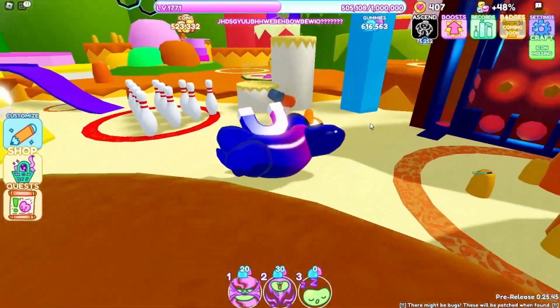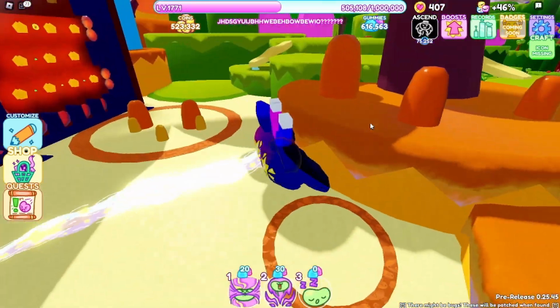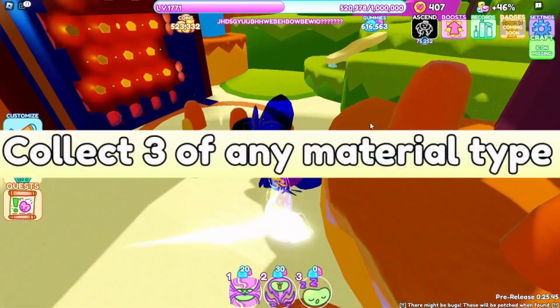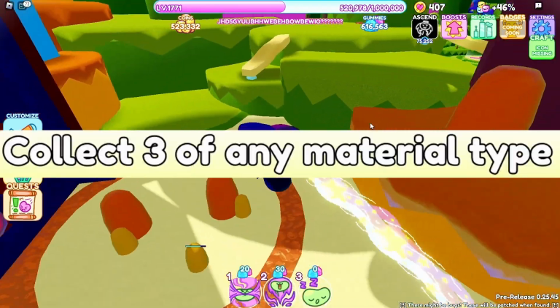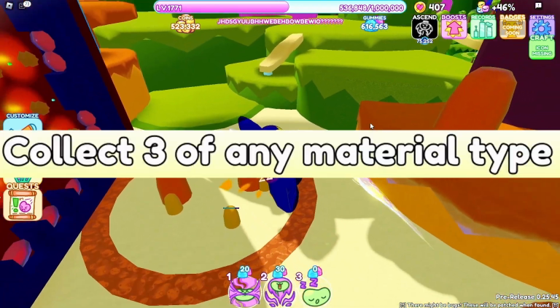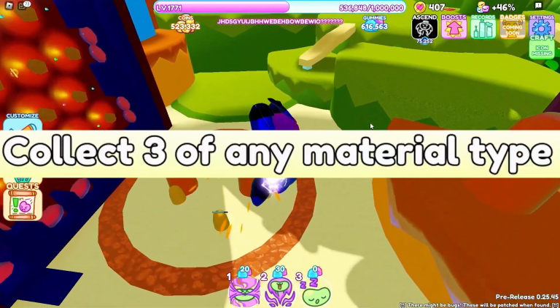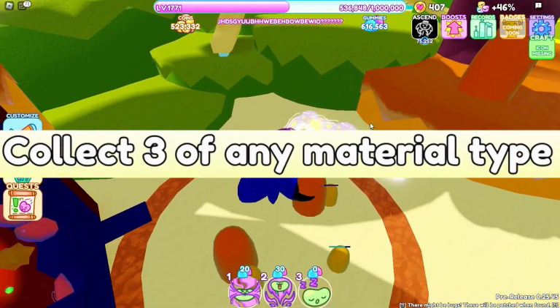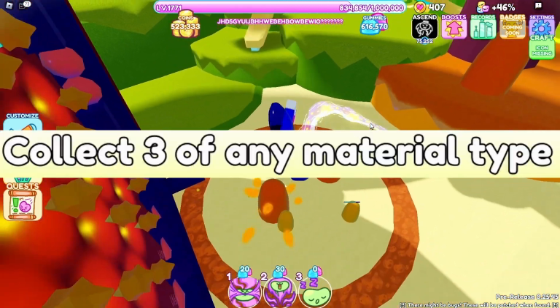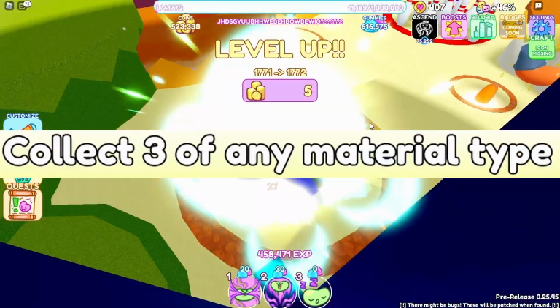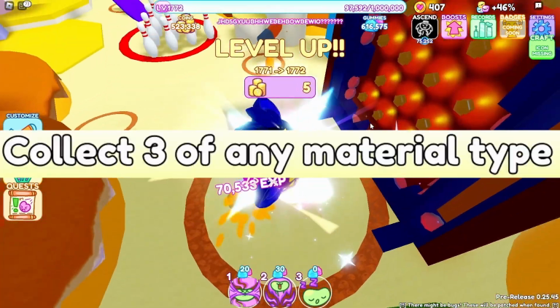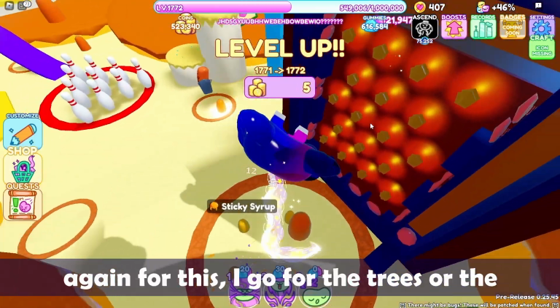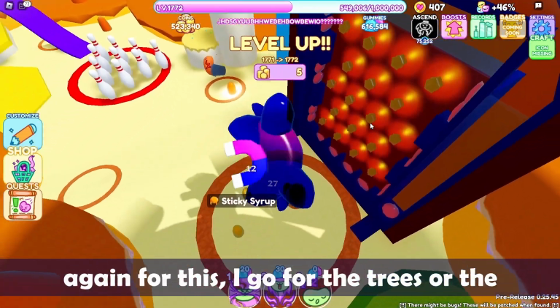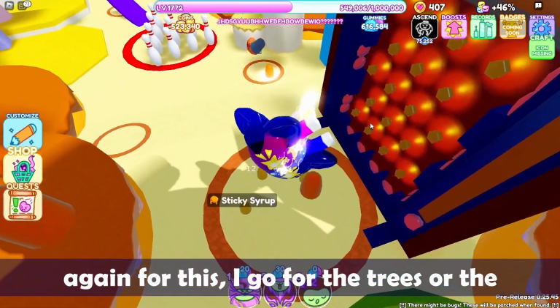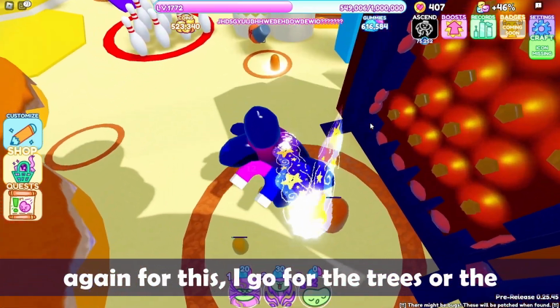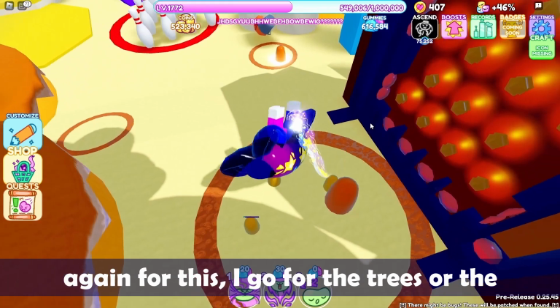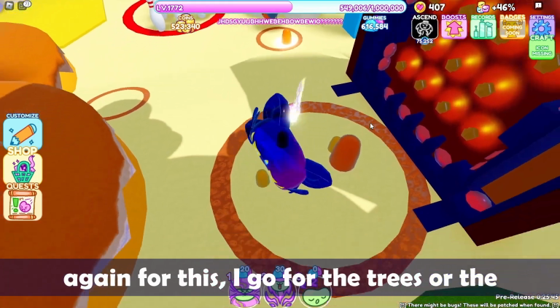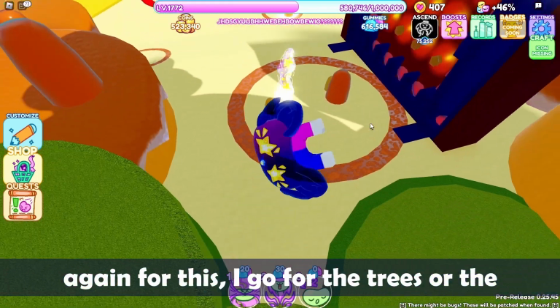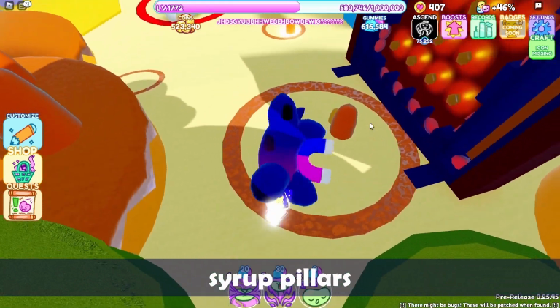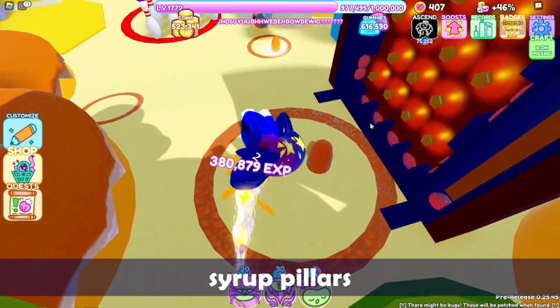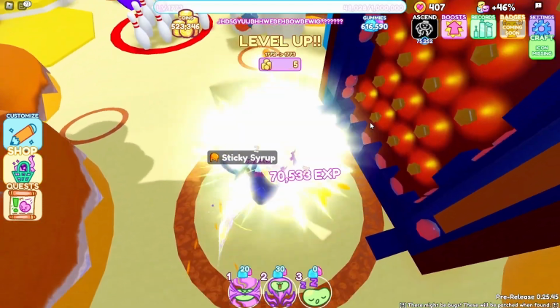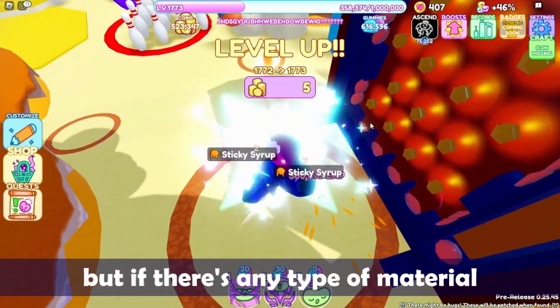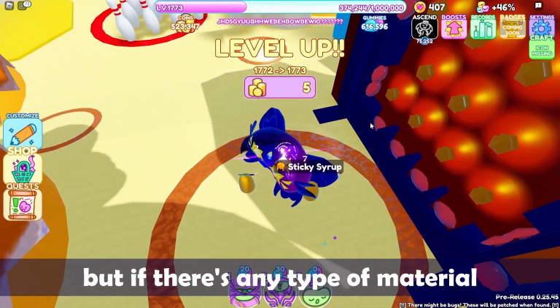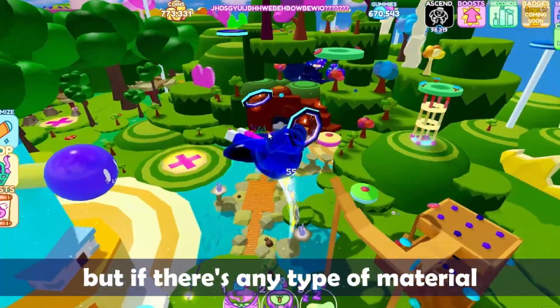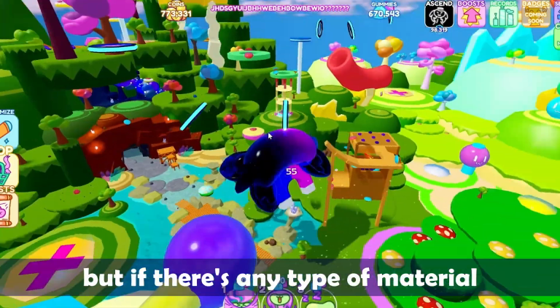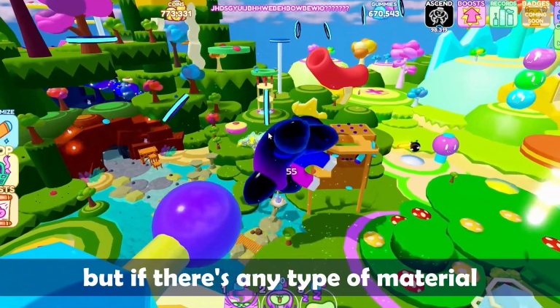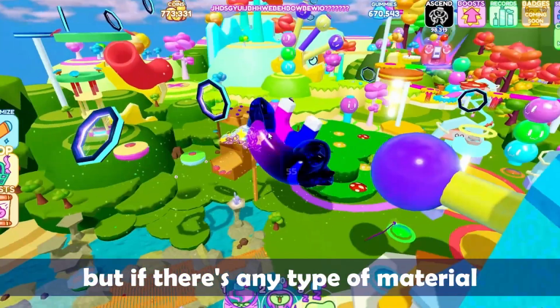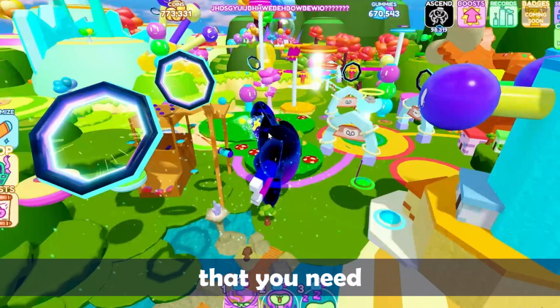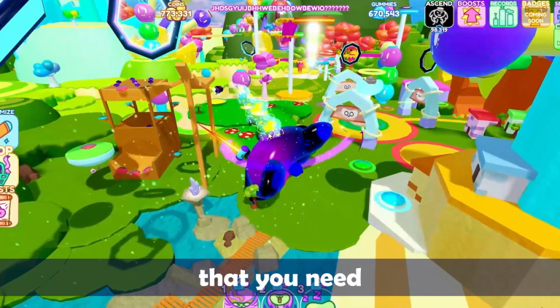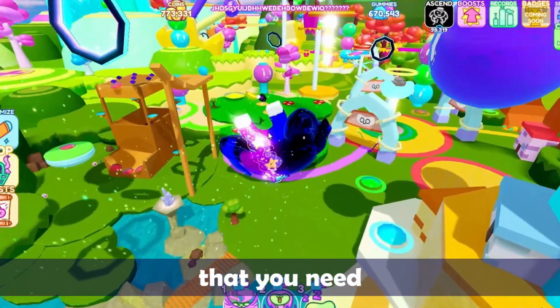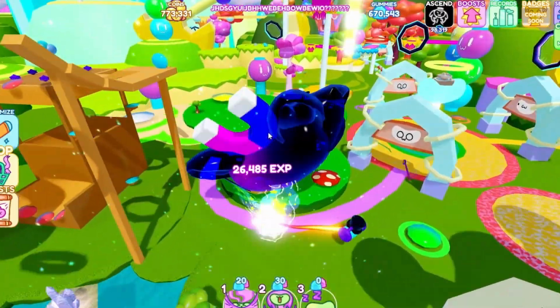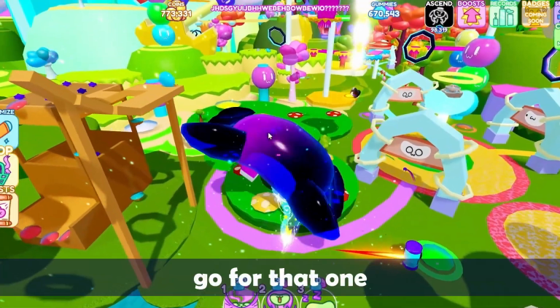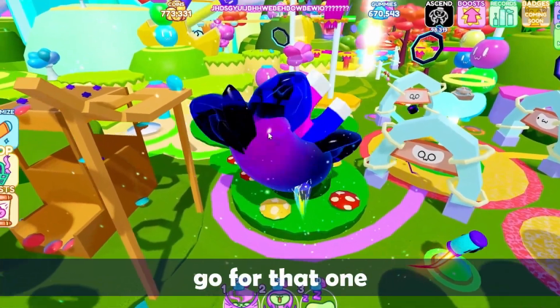Number 5: collect 3 of any material type. Again, I go for the trees or the syrup pillars. But if there's any type of material that you need, go for that one.